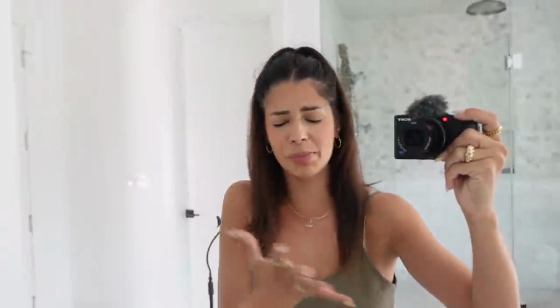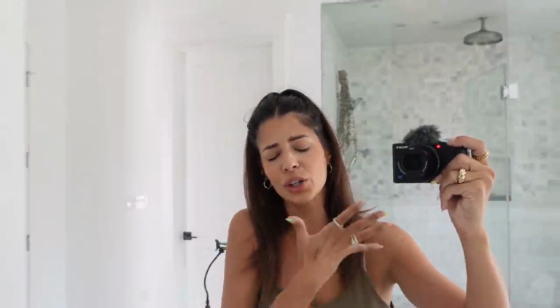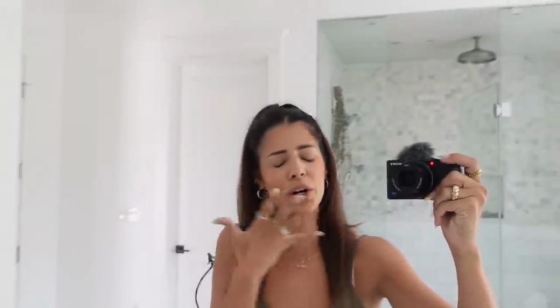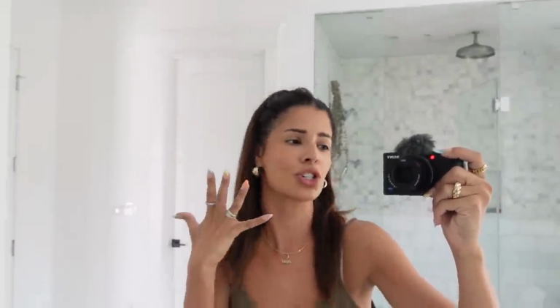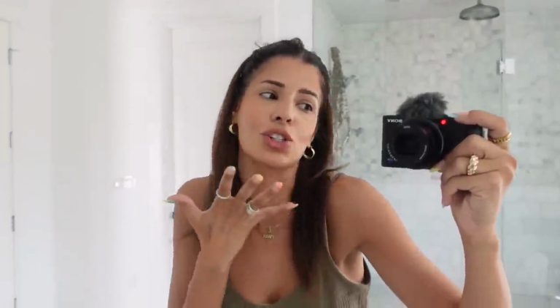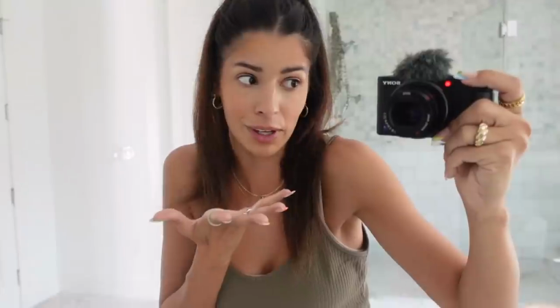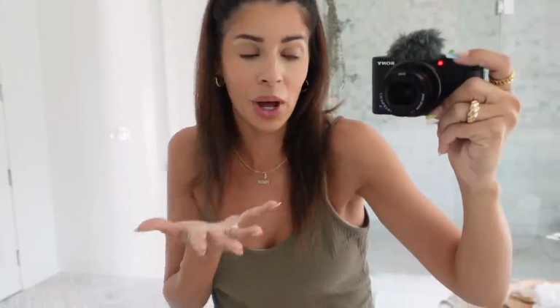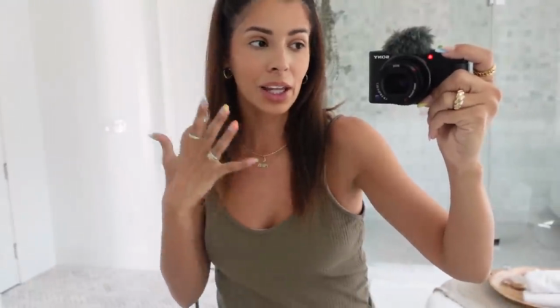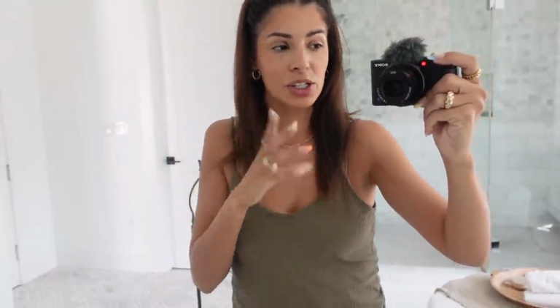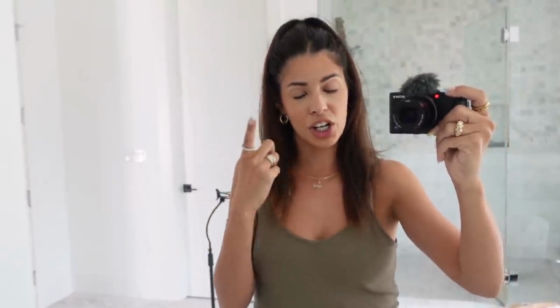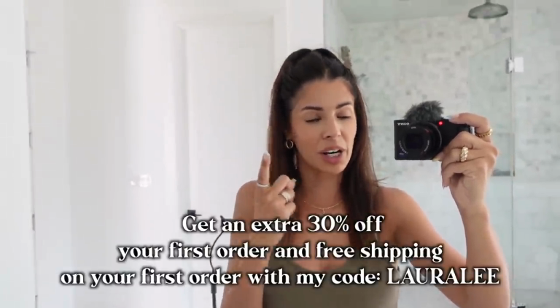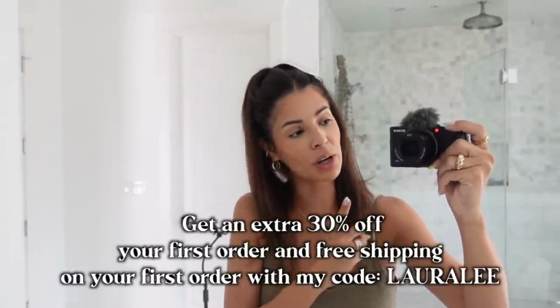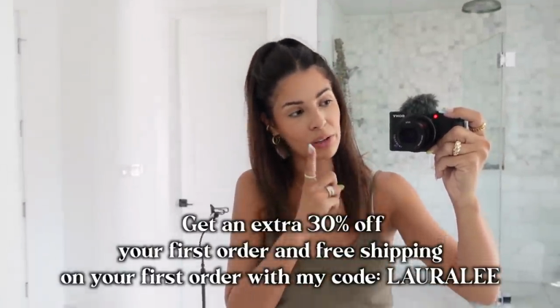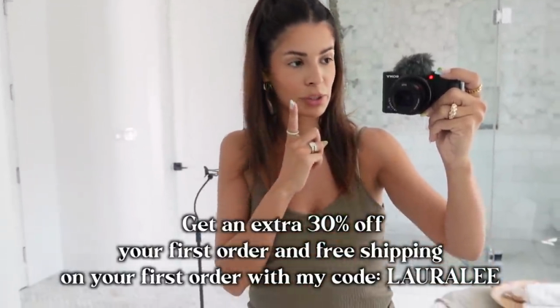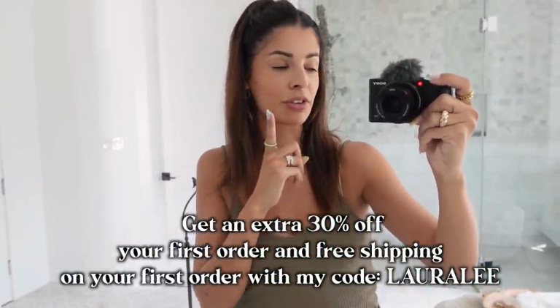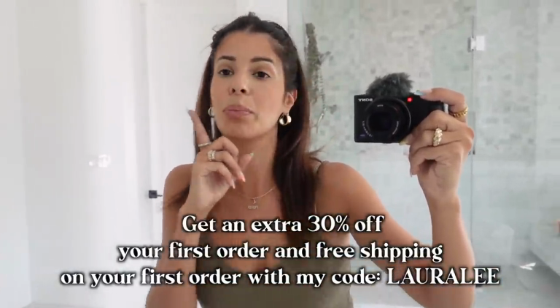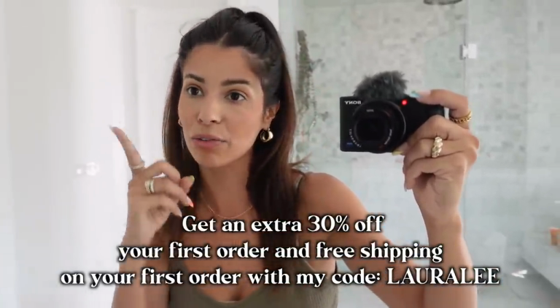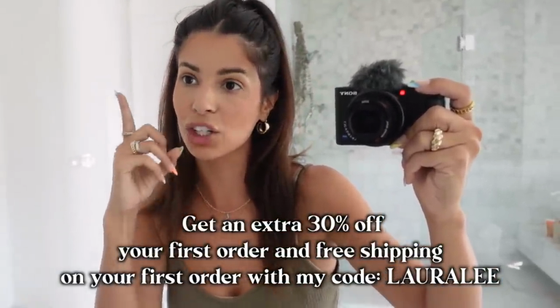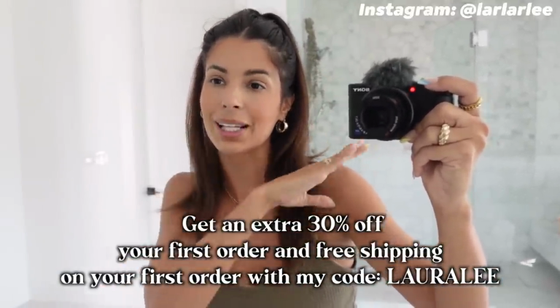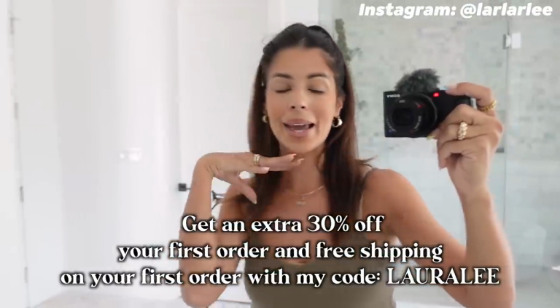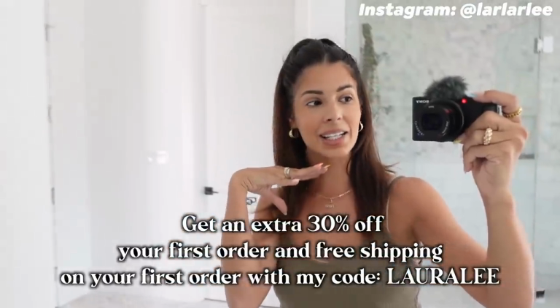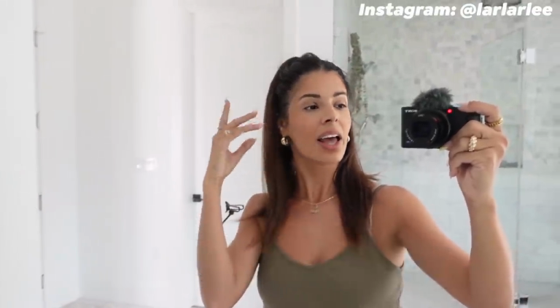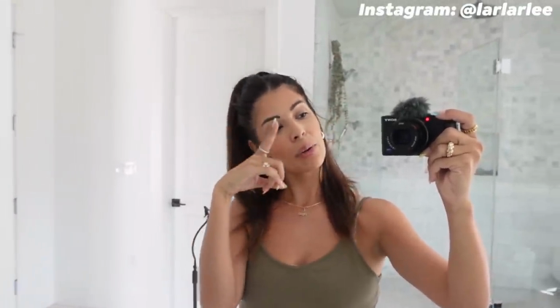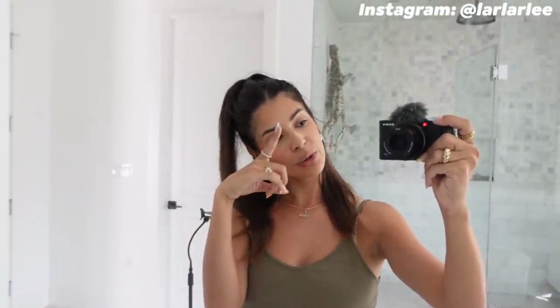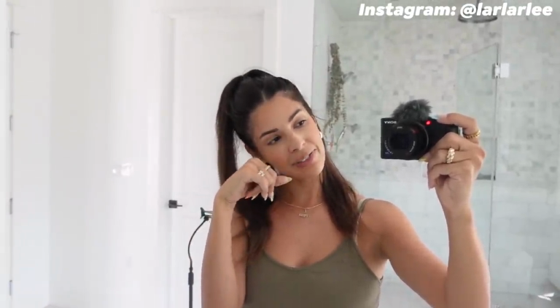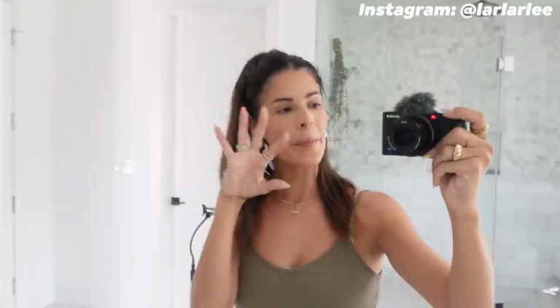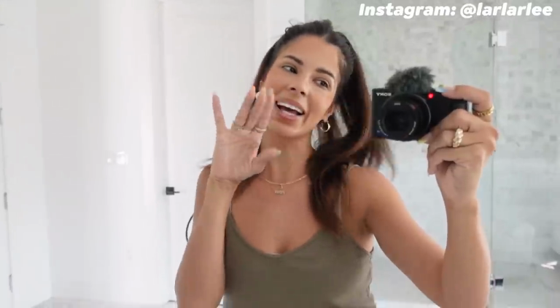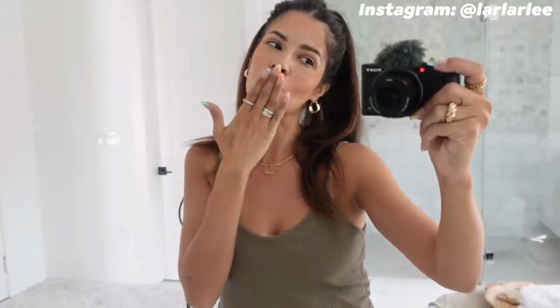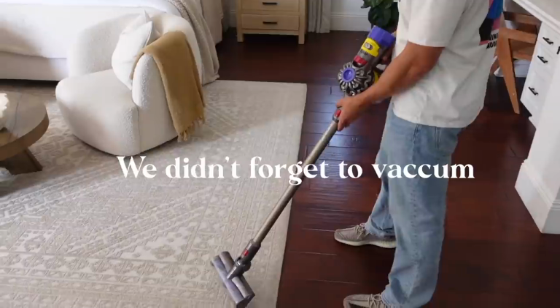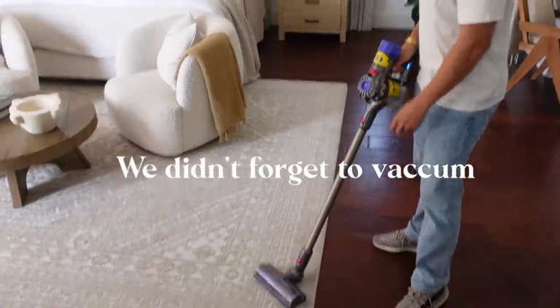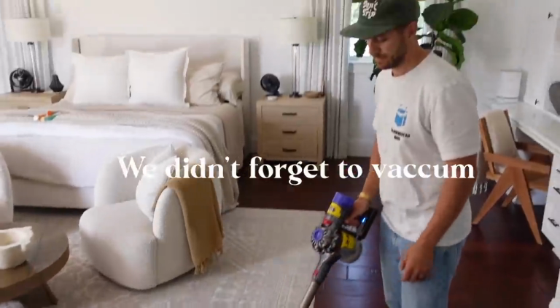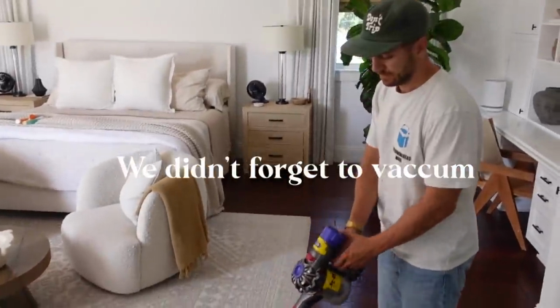Thank you guys for watching — hopefully this inspired you, or you just enjoyed the video. Either way, don't forget to check out ThredUp, use my code LAURALEE for 30% off your first order plus free shipping. That's an amazing deal and I will catch you in my next video. Bye guys!